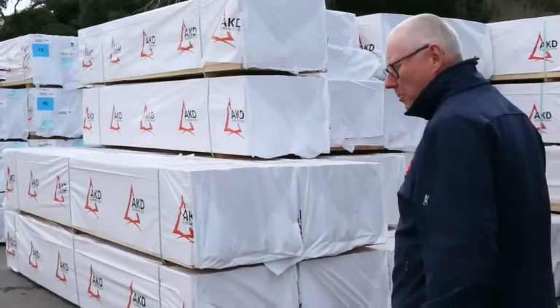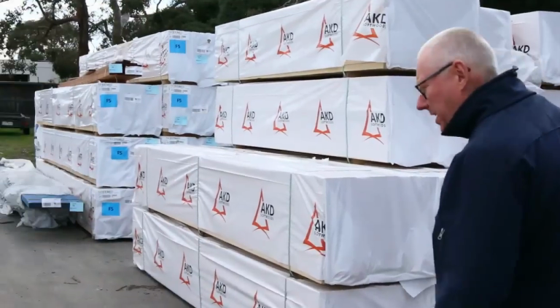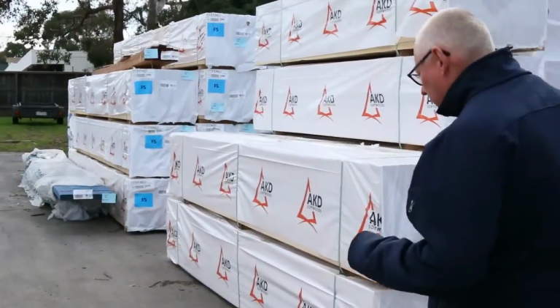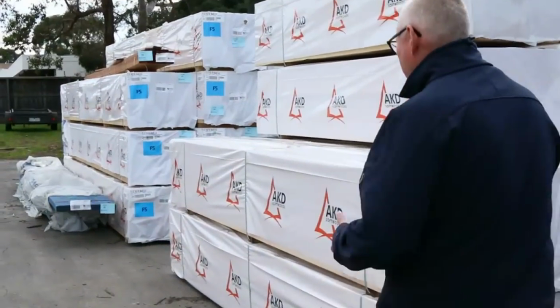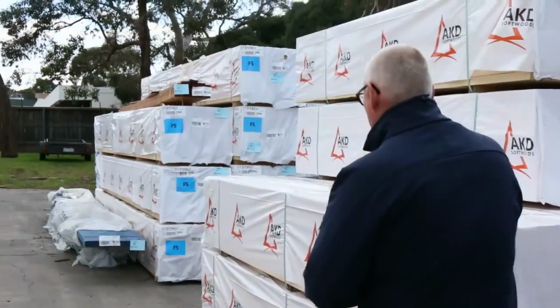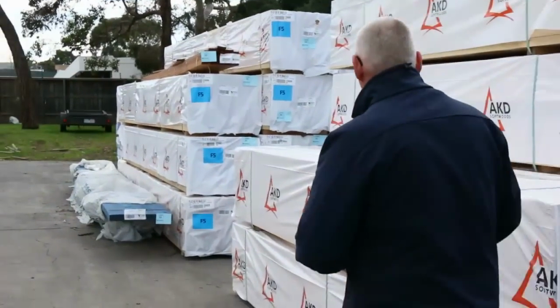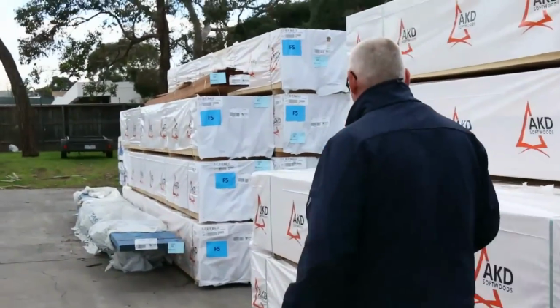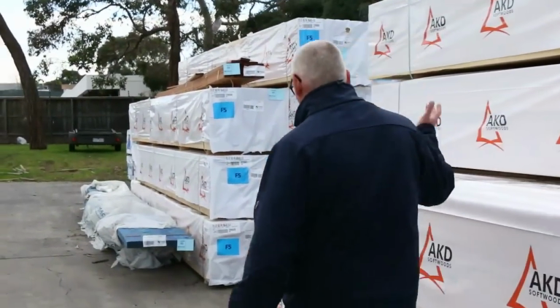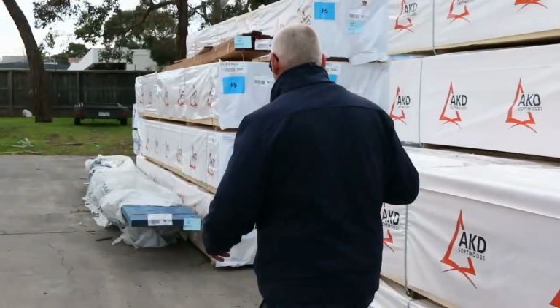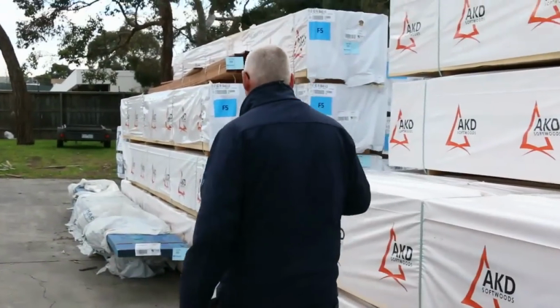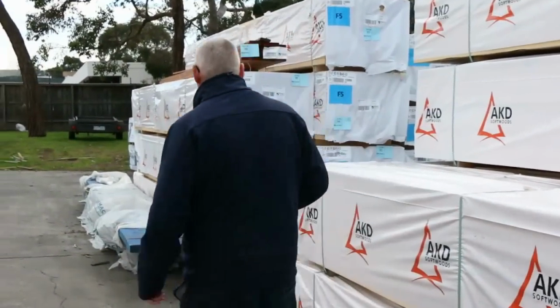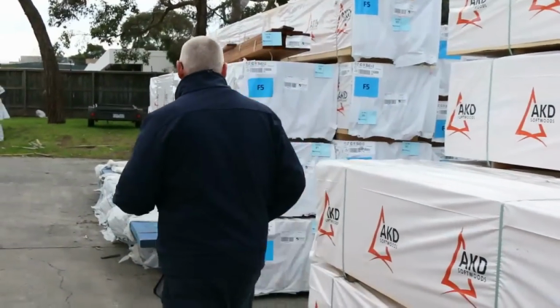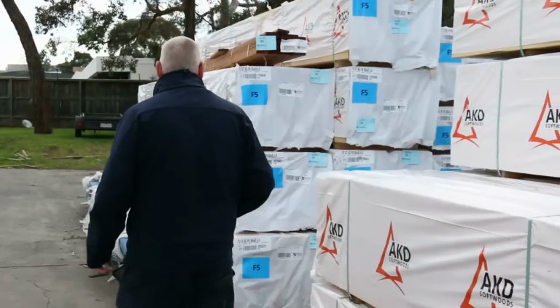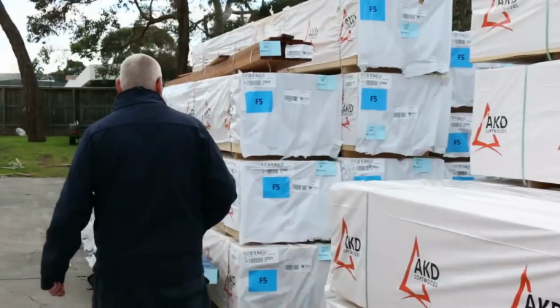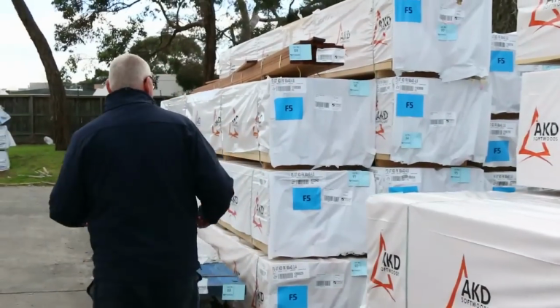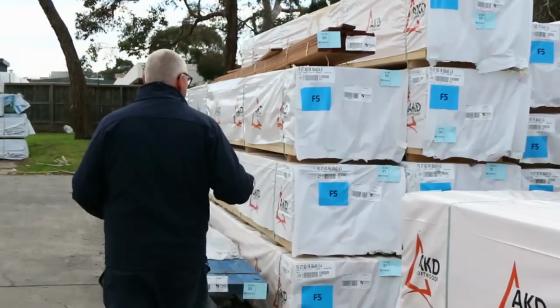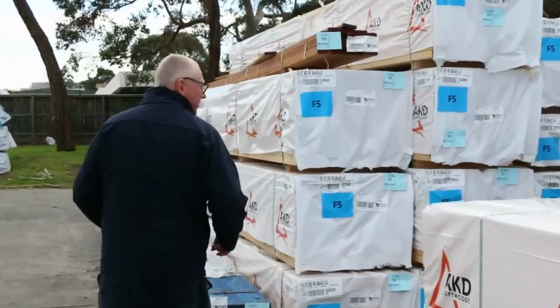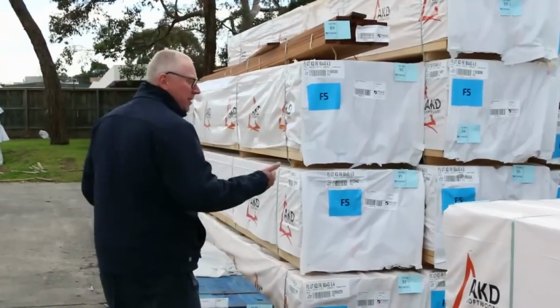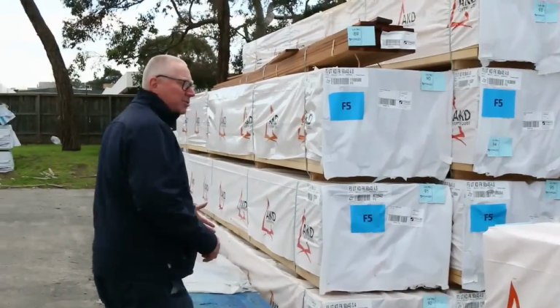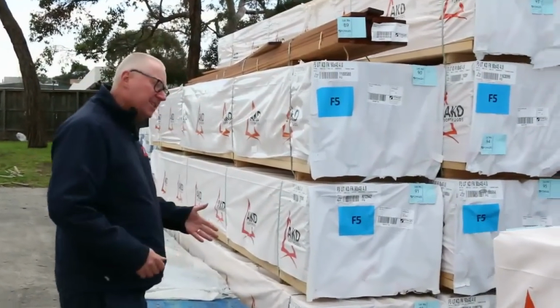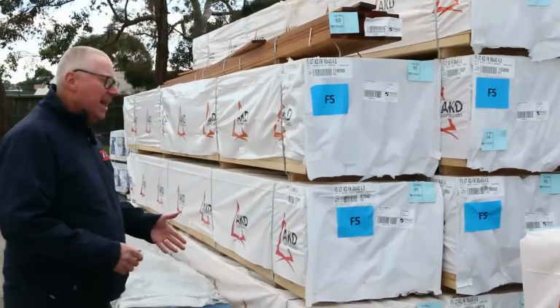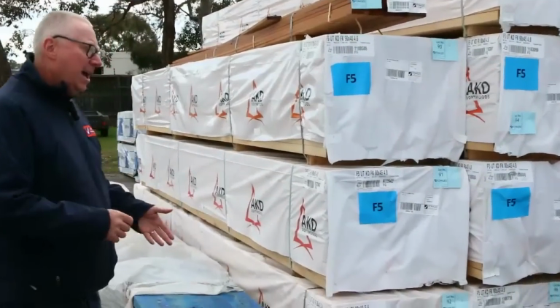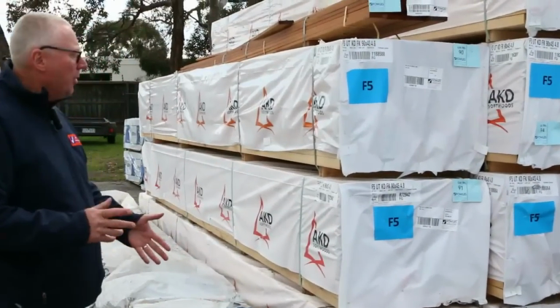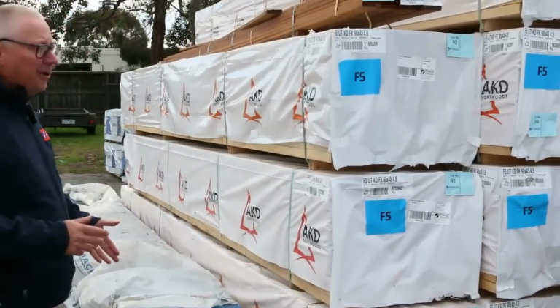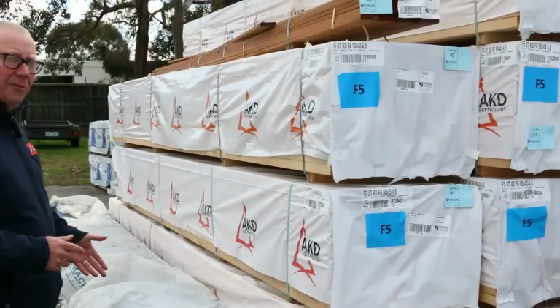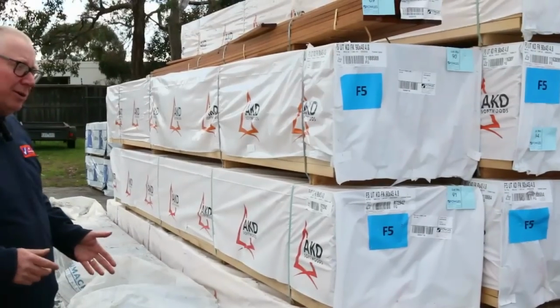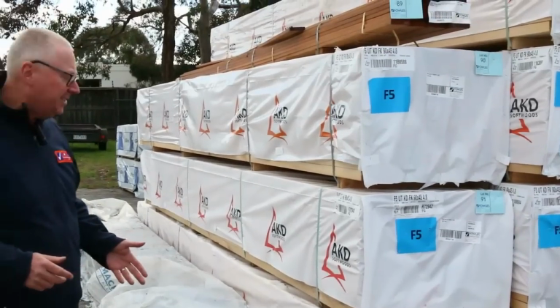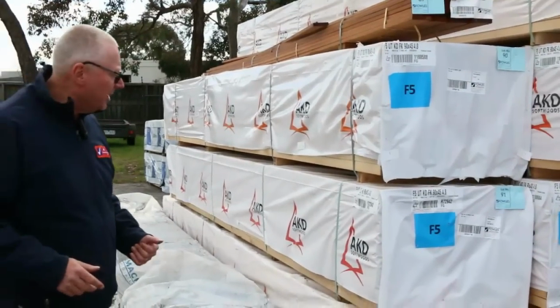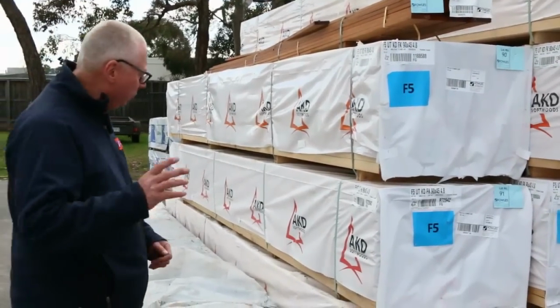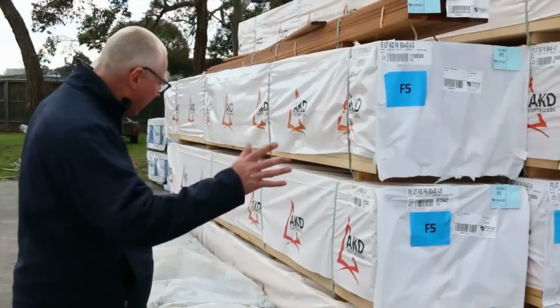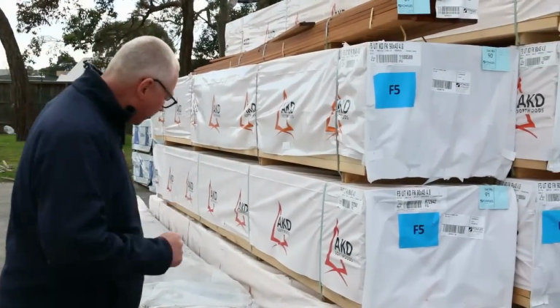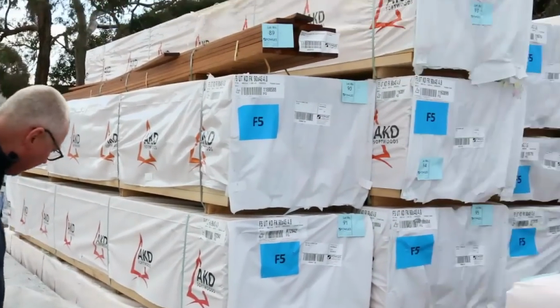Plenty of framing pine in this week. We've got a whole heap of 90x45 here — 2.7, 3 metres, 3.6, 4.8, 5.4, and also 6 metres. So plenty of framing stock there.